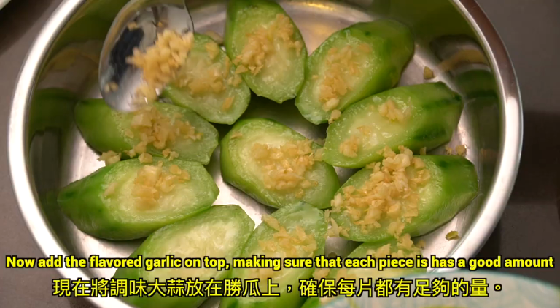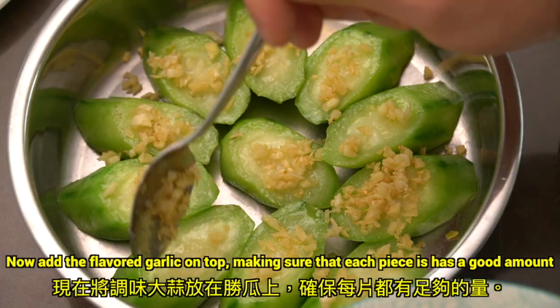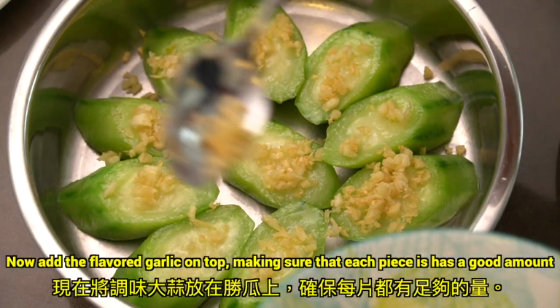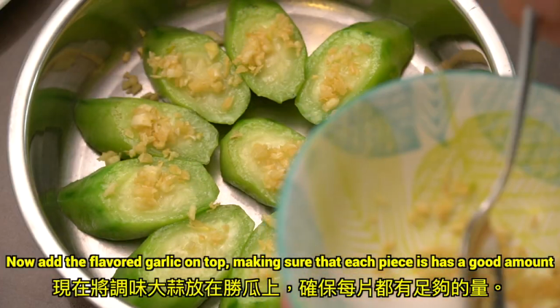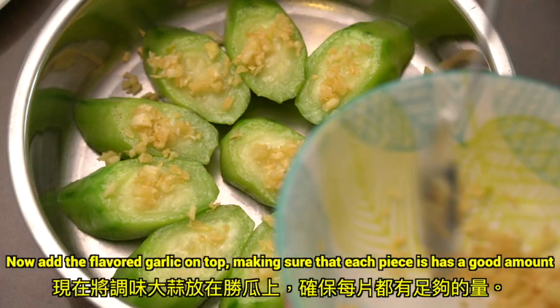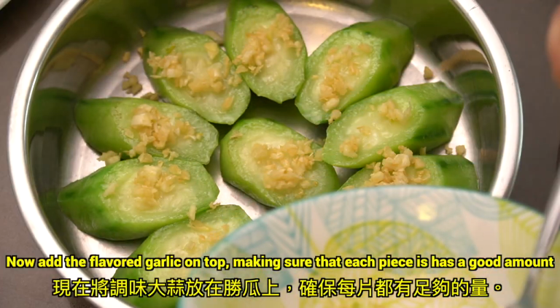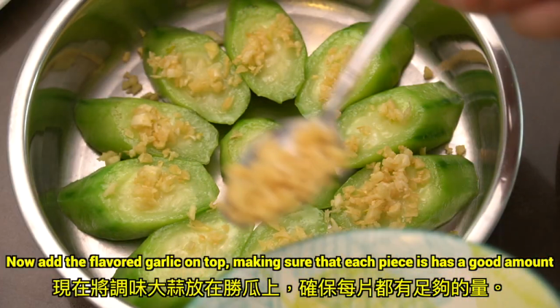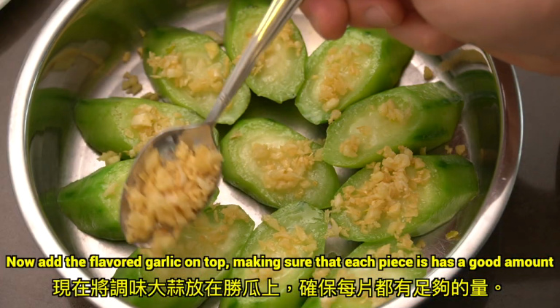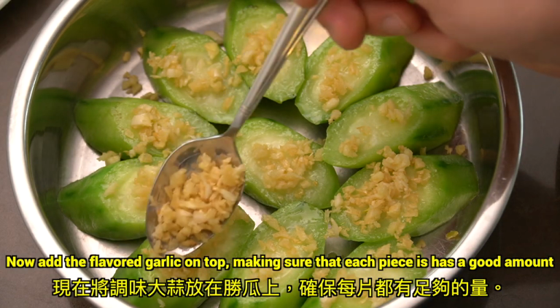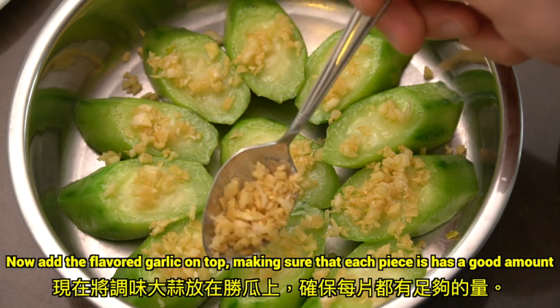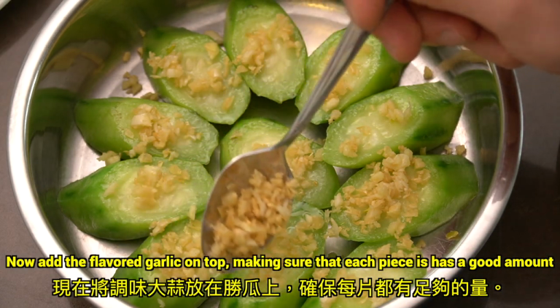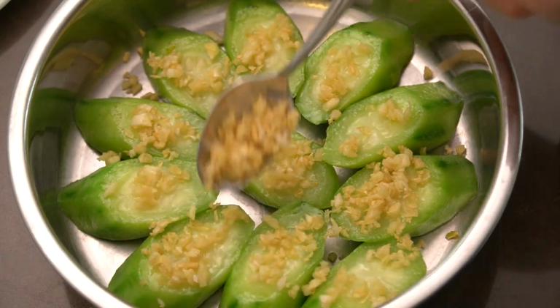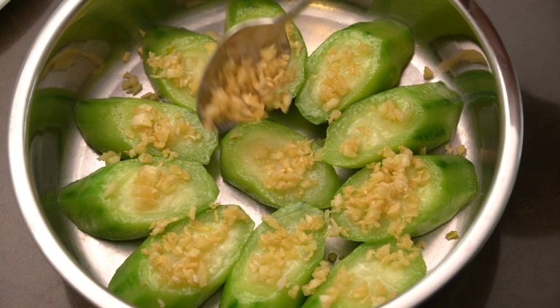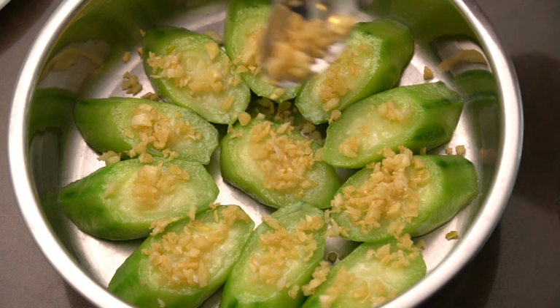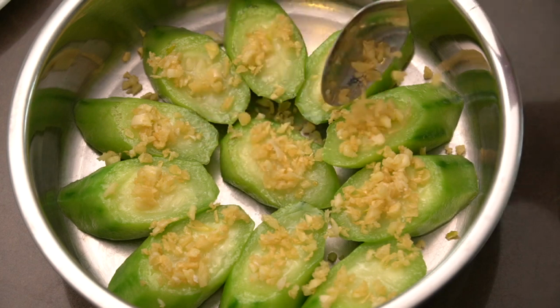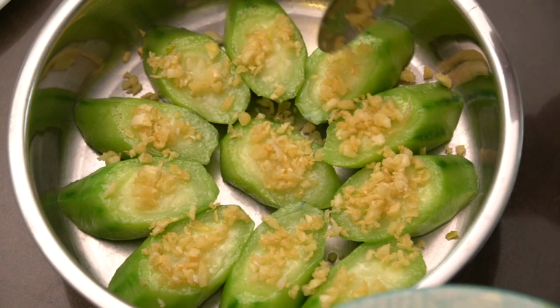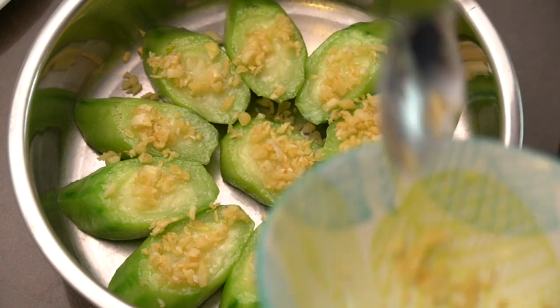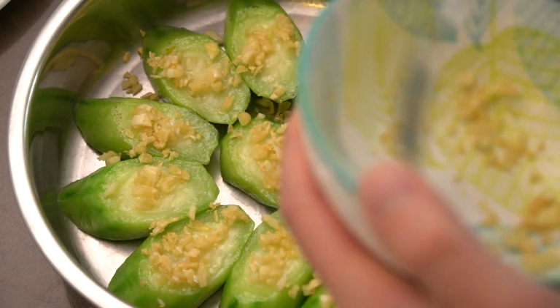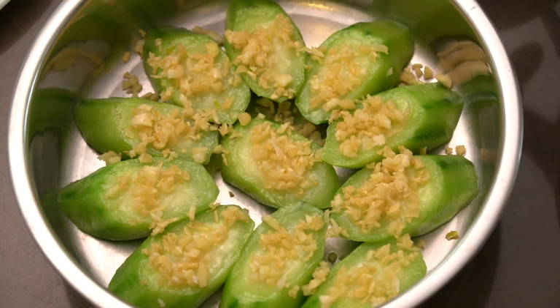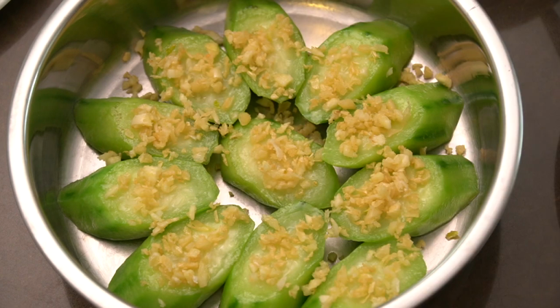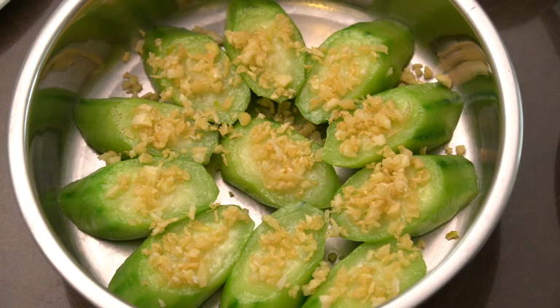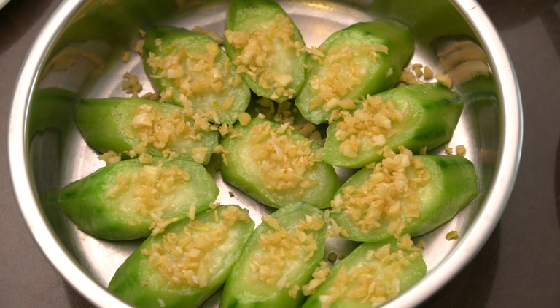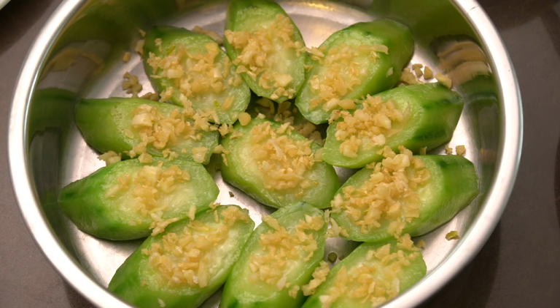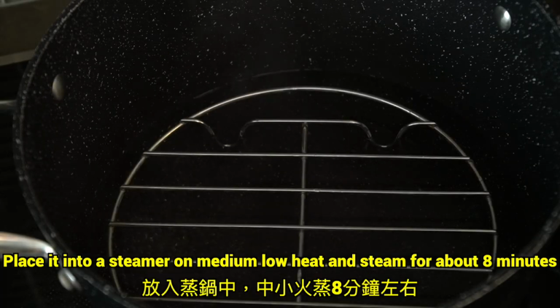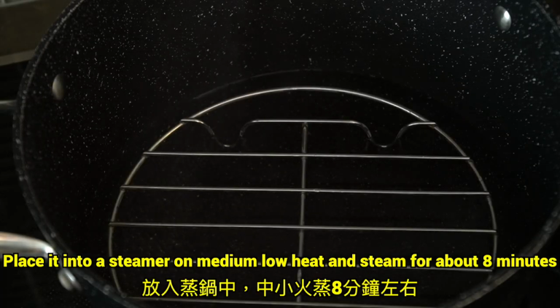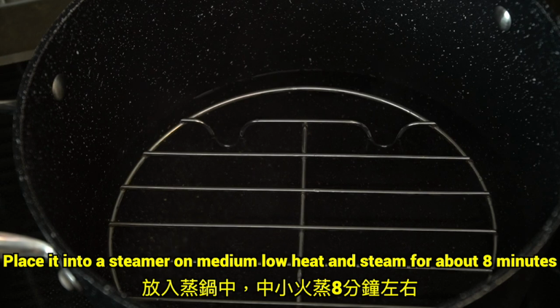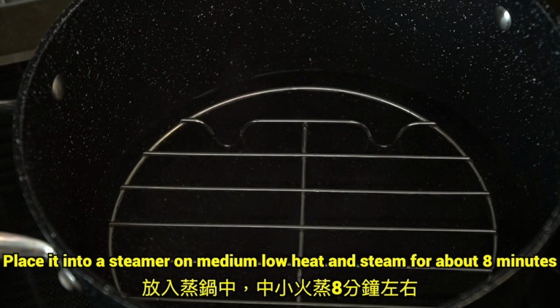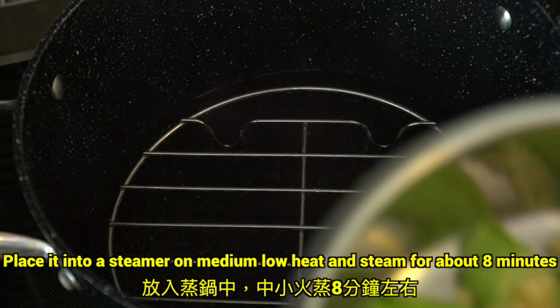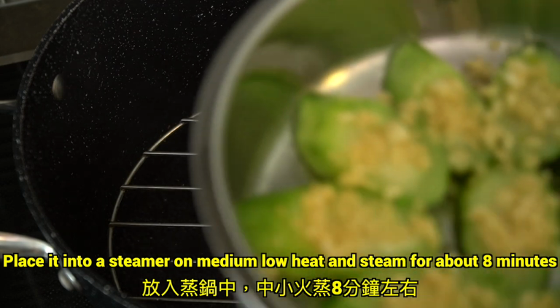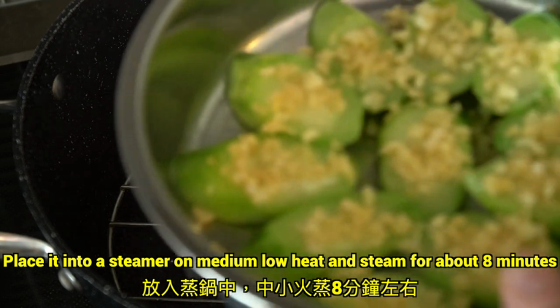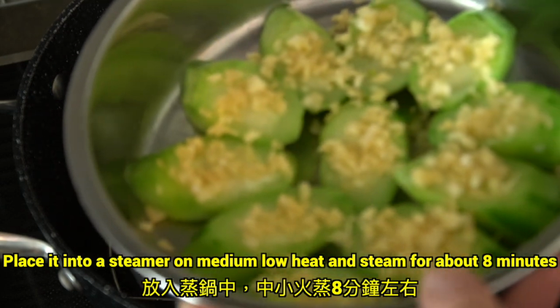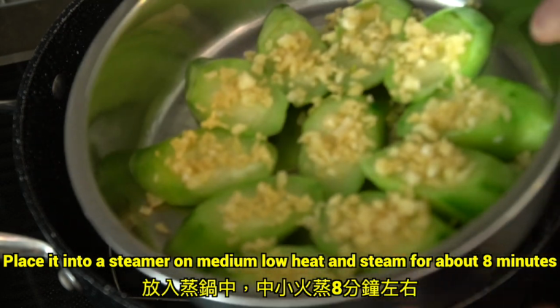Now, add the flavored garlic on top, making sure that each piece has a good amount. Place it into a steamer on medium-low heat and steam for about 8 minutes.